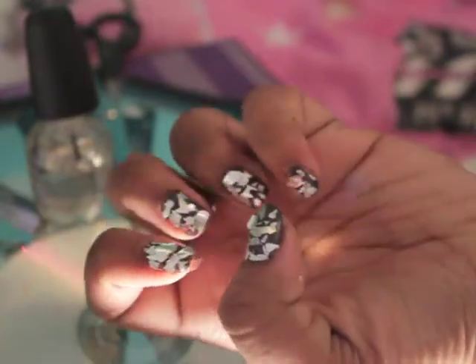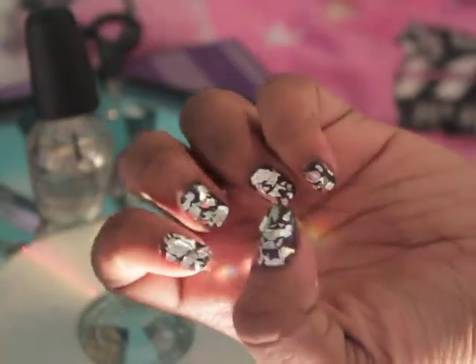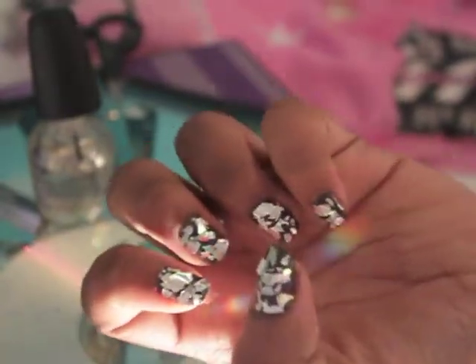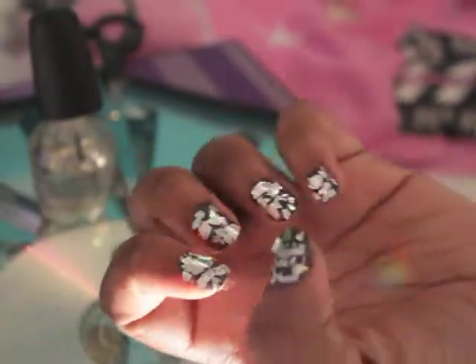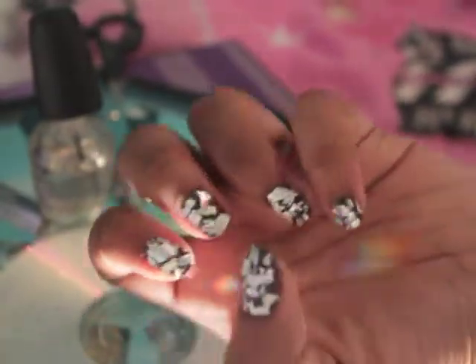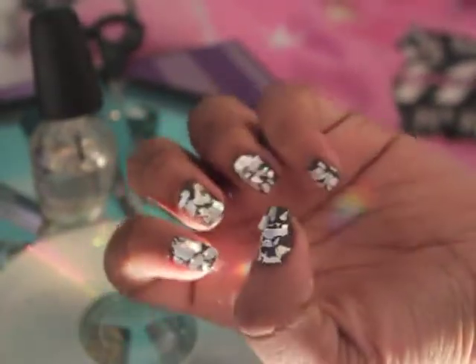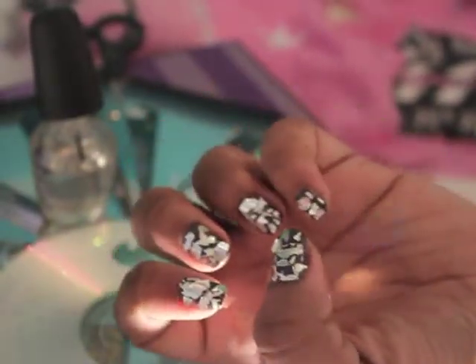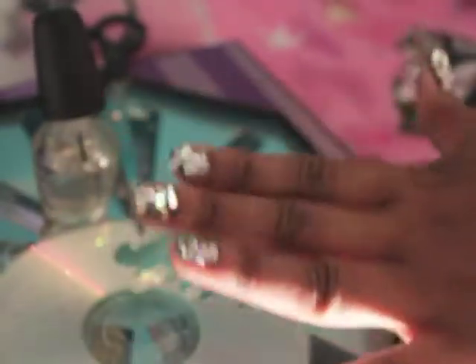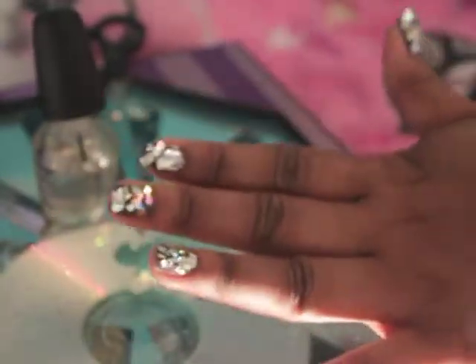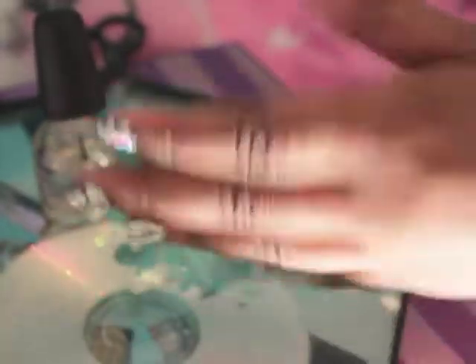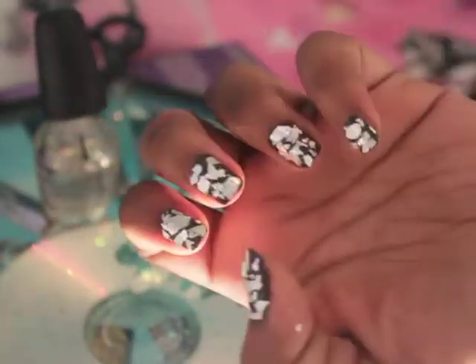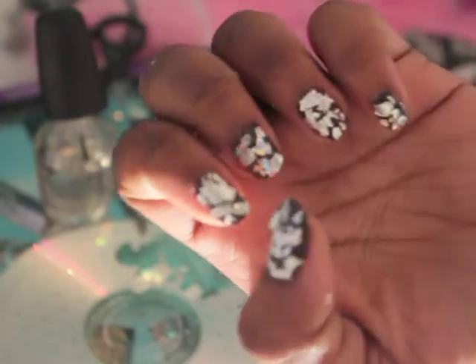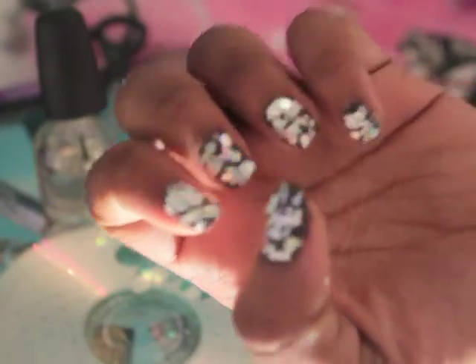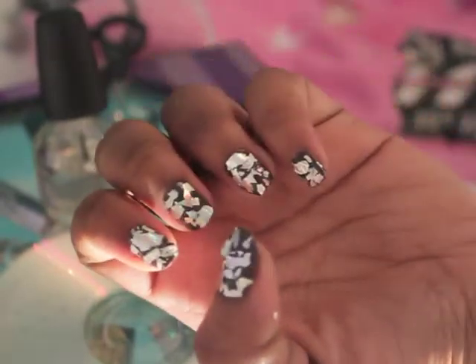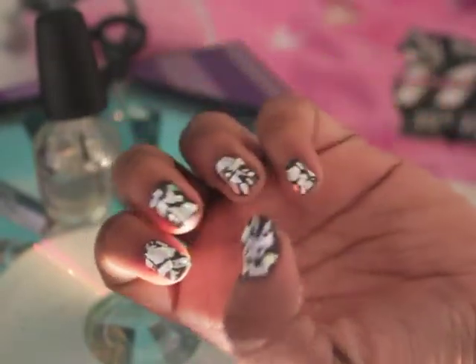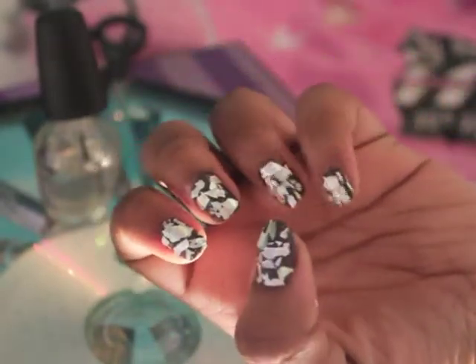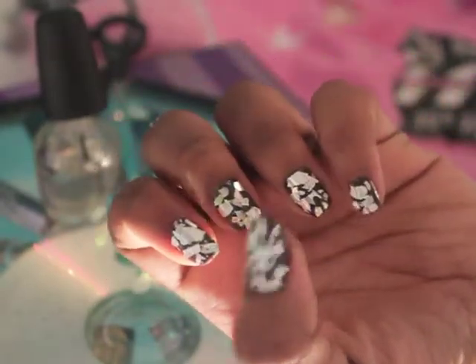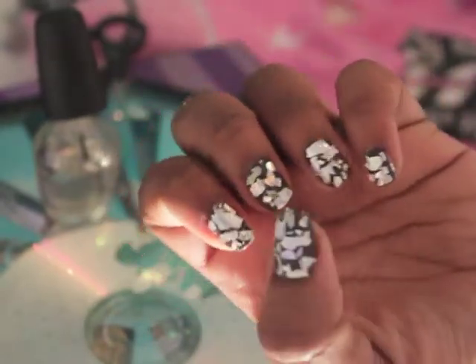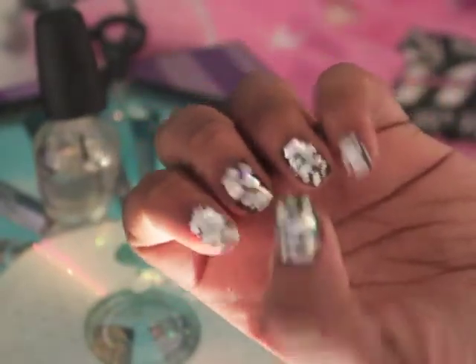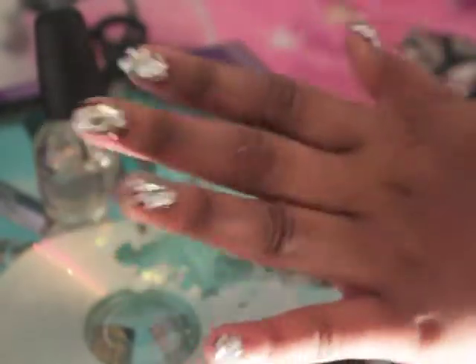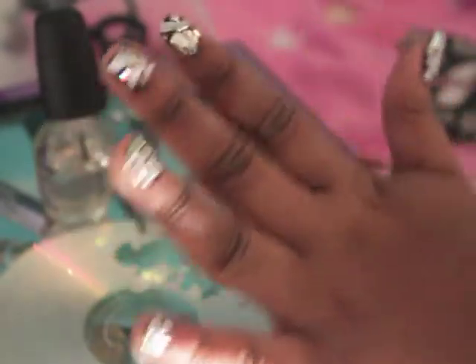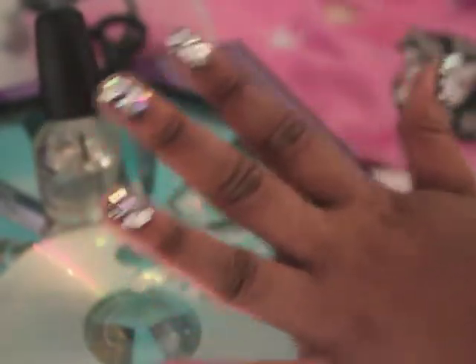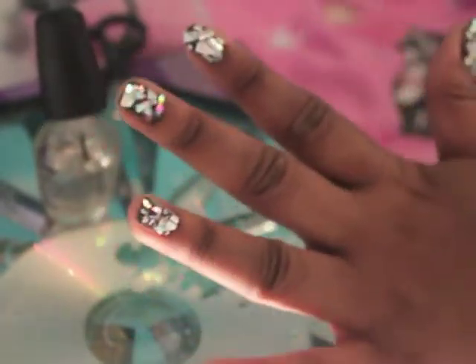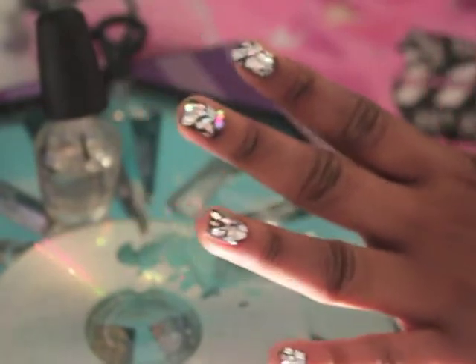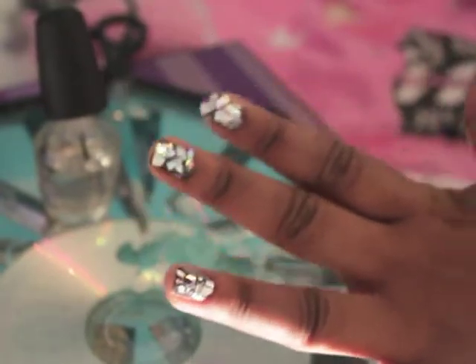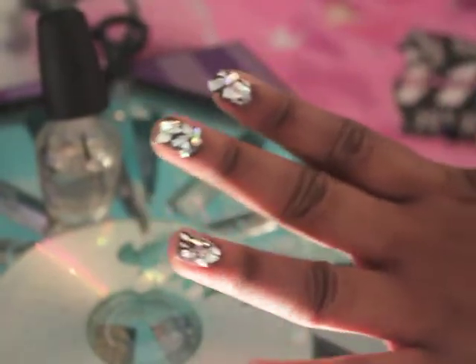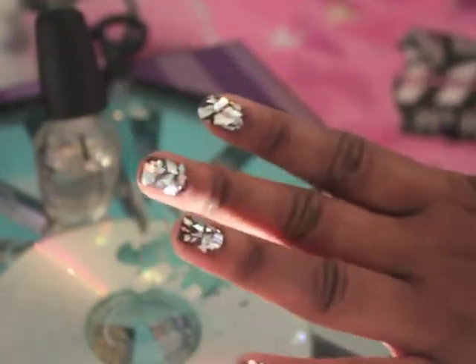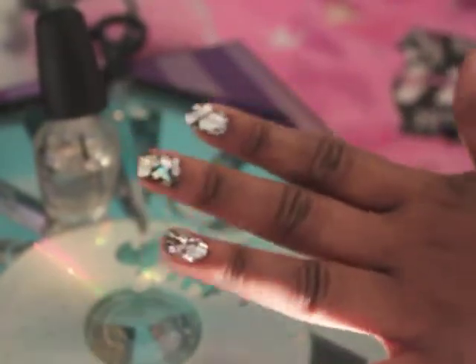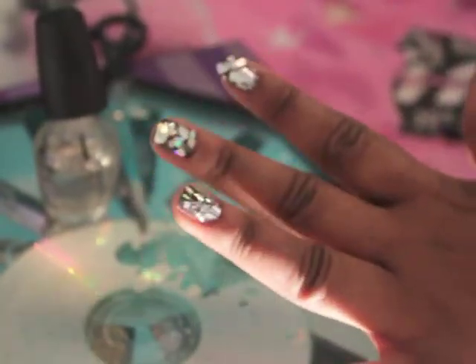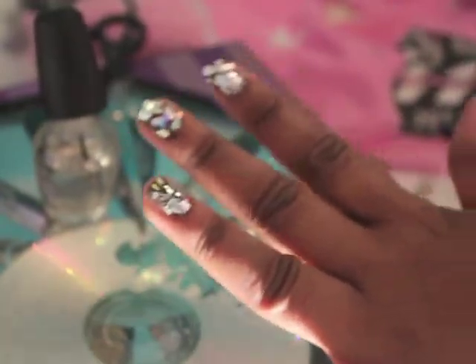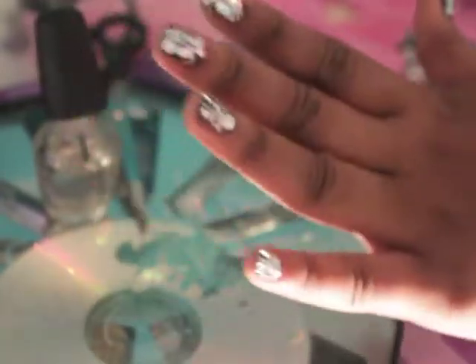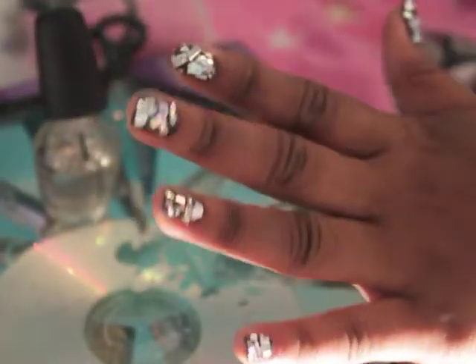Look at how pretty and reflective it all looks — it looks like a New Year's Times Square ball! For the base color, I used Rad Nomad from Color Club. Just remember to put a top coat over the particles and you'll be all set. Happy New Year's, everybody.